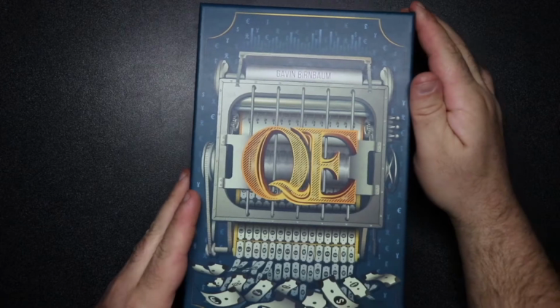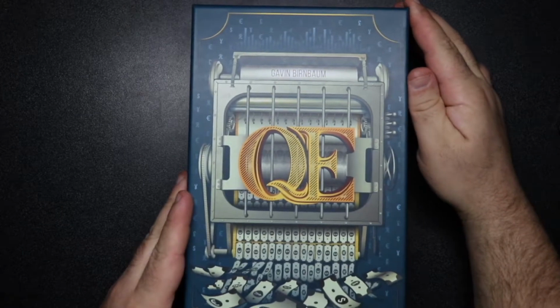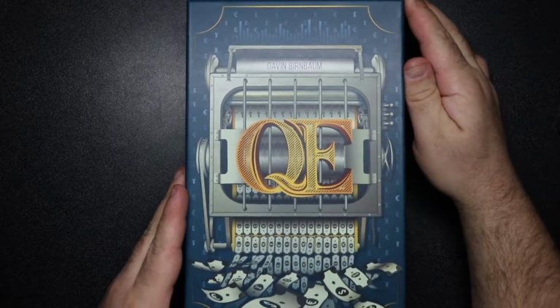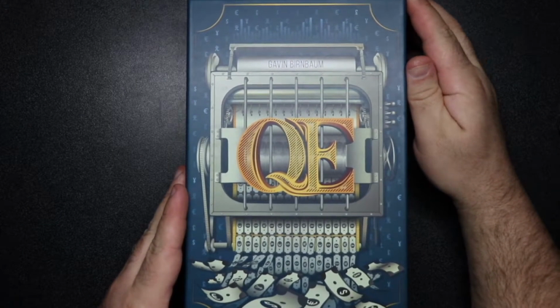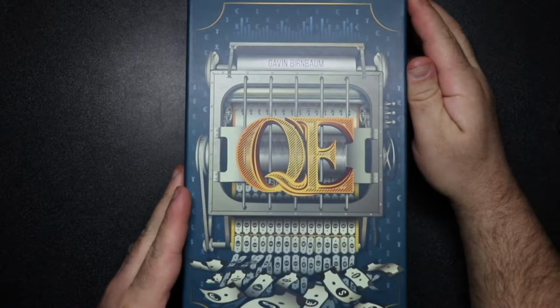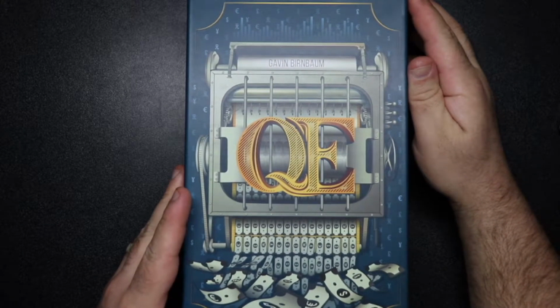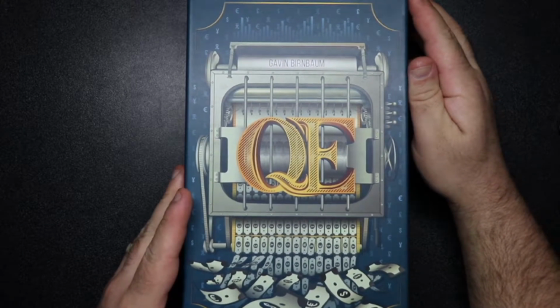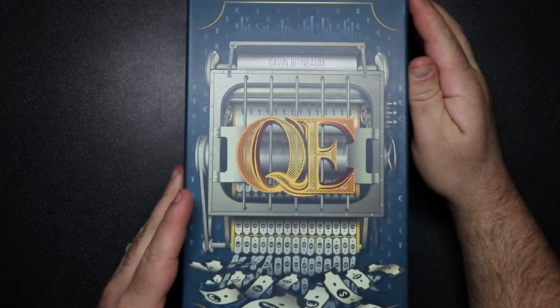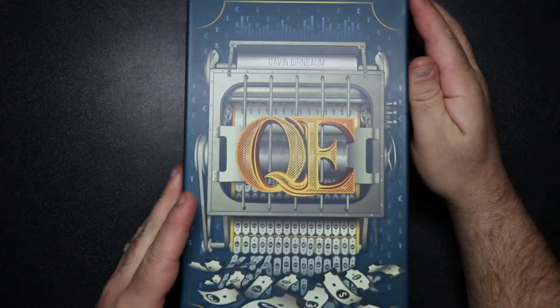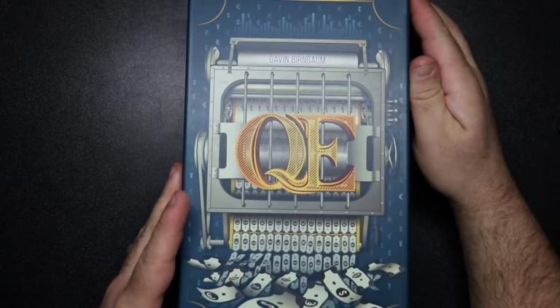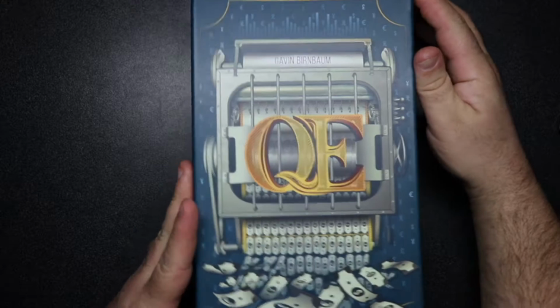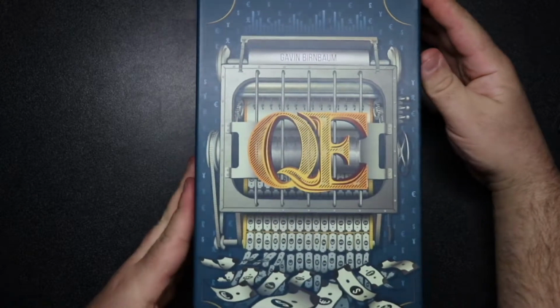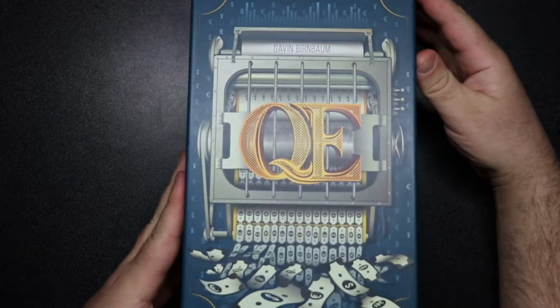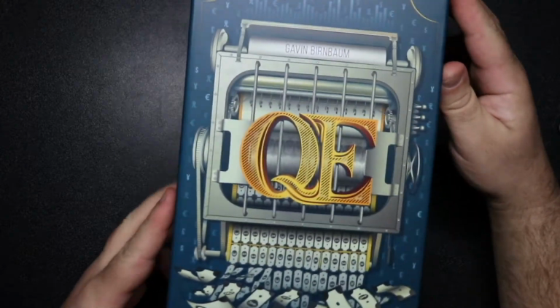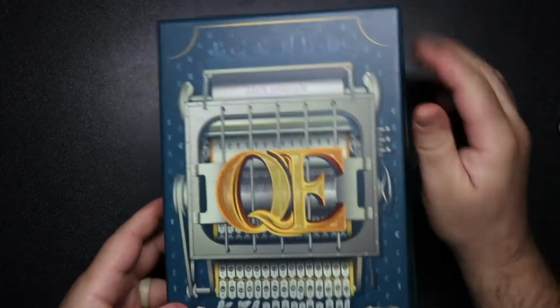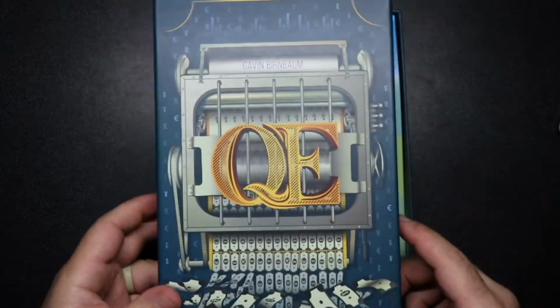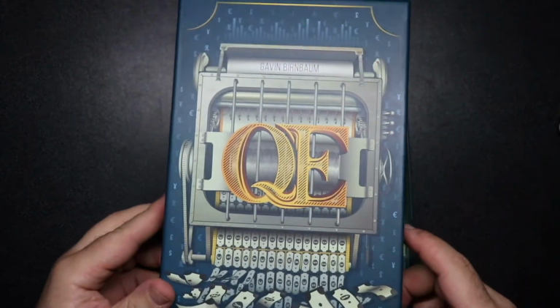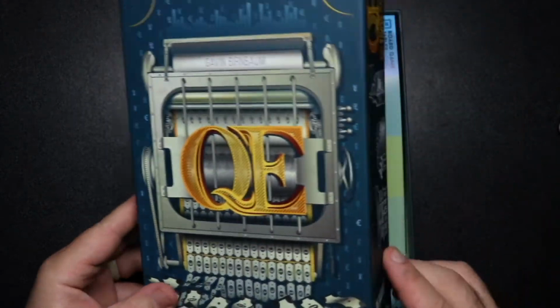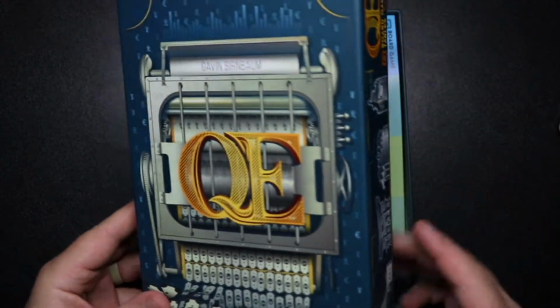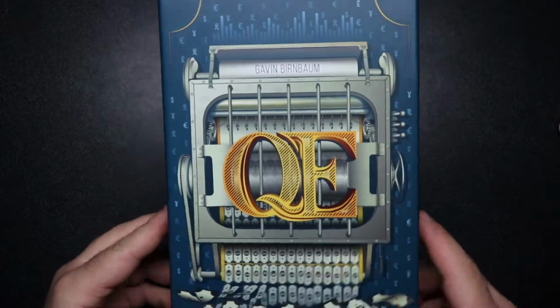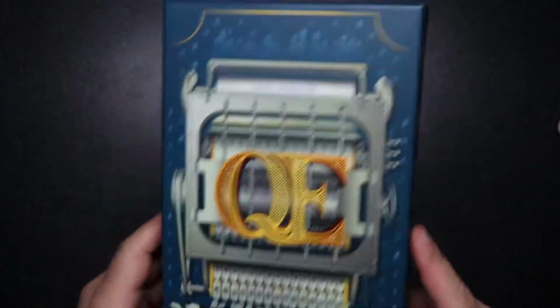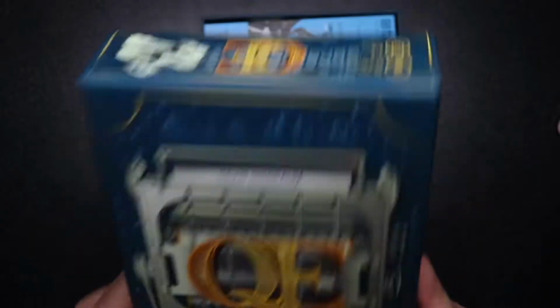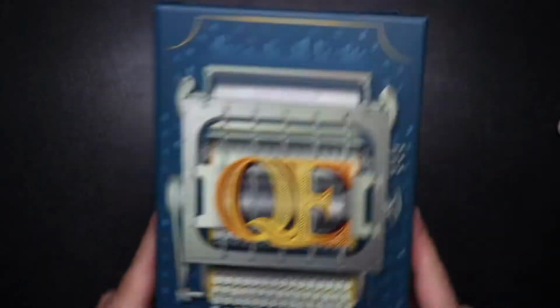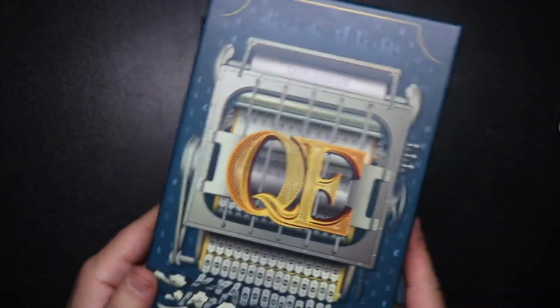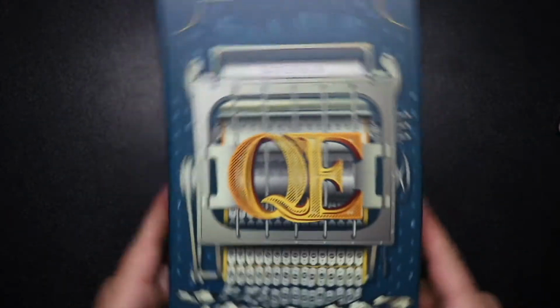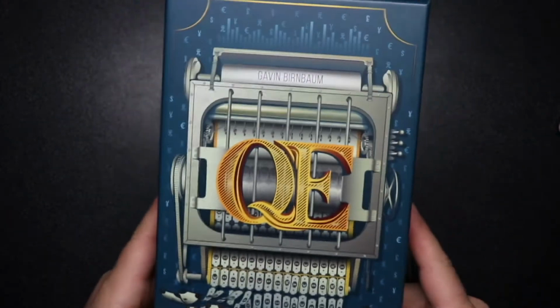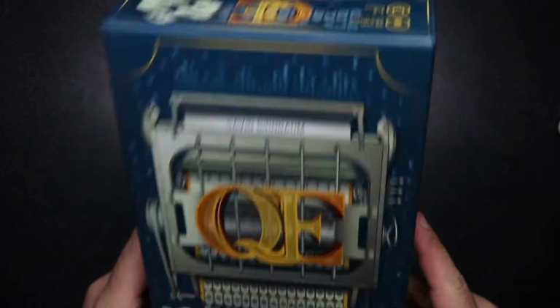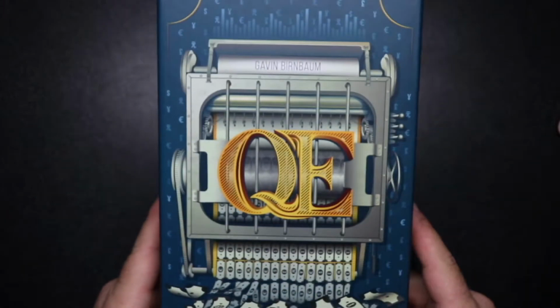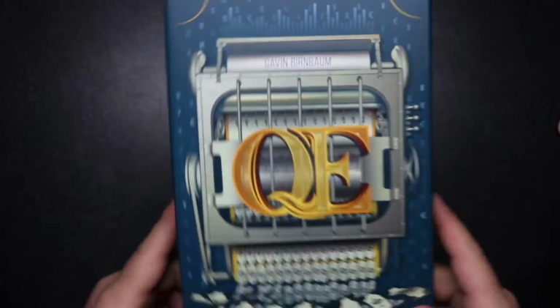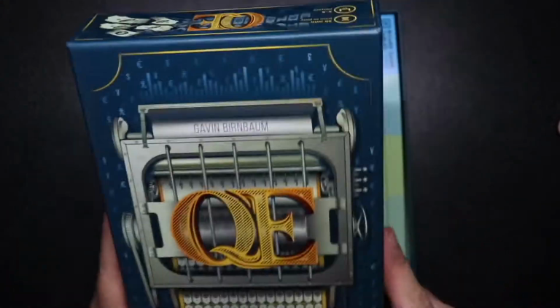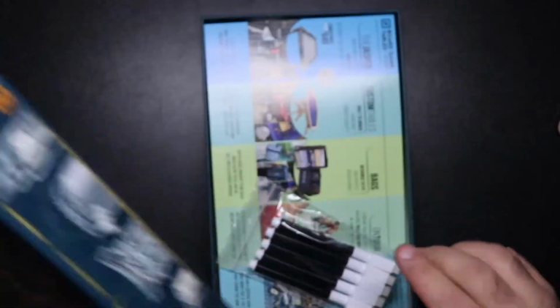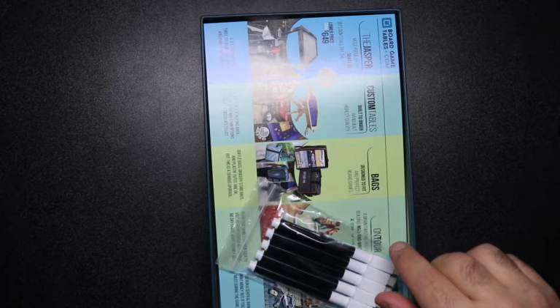Let's unveil the lid. The lid comes off nicely — it's not loose where it's going to fall off, but it's not so tight that you have to crank the box apart to get it open. So A-plus already.